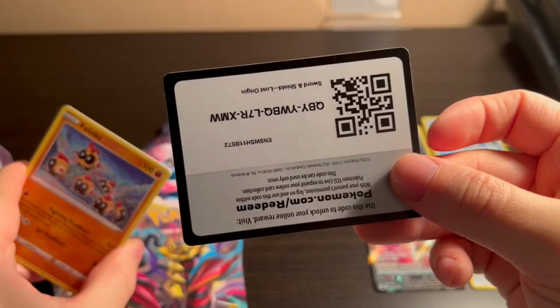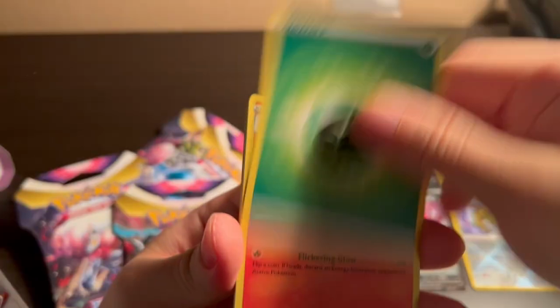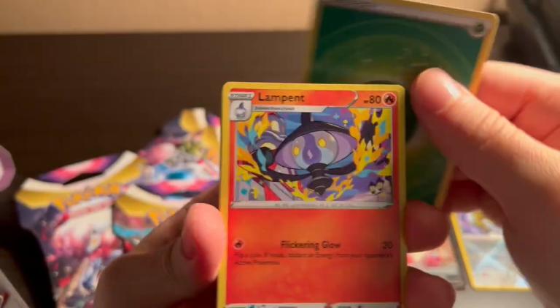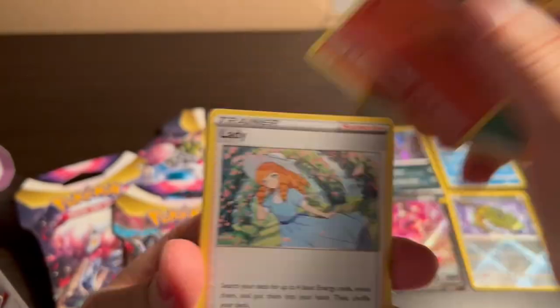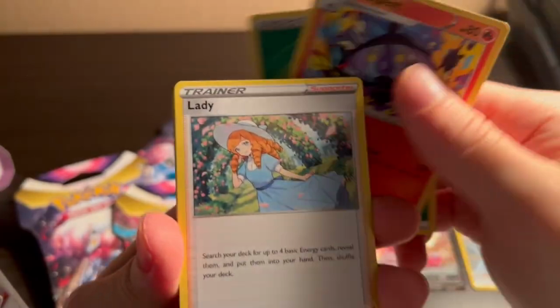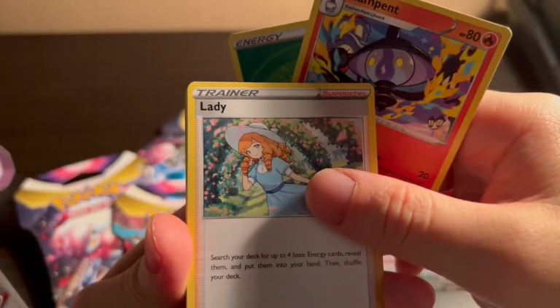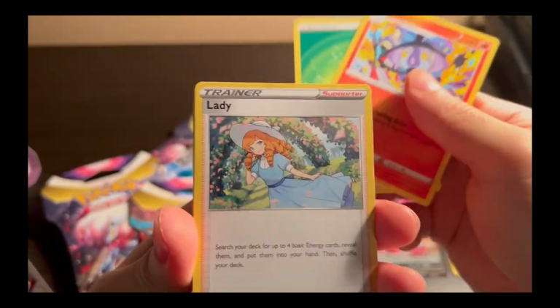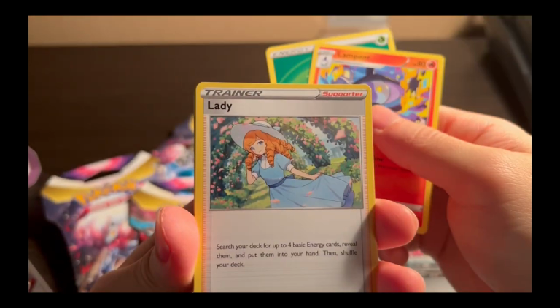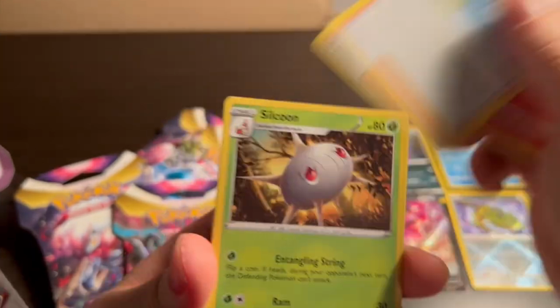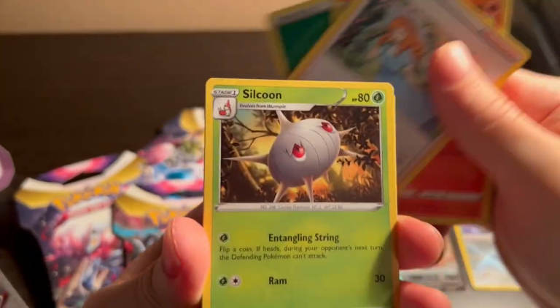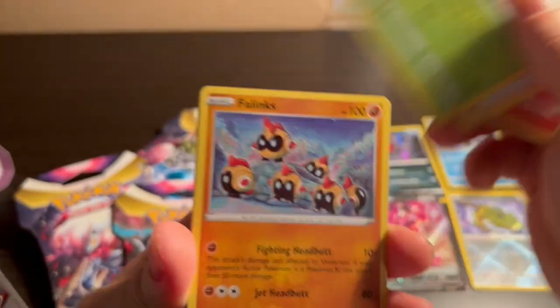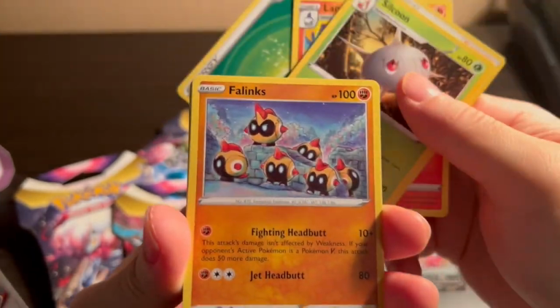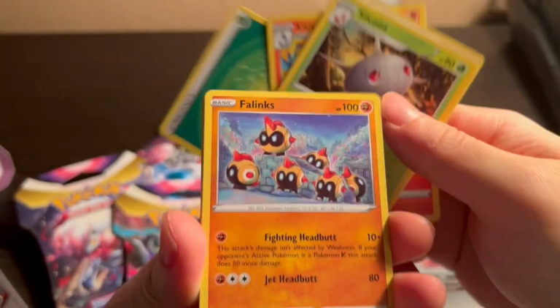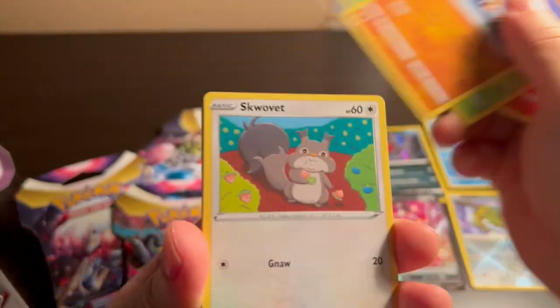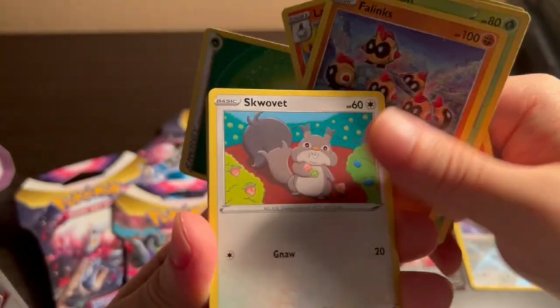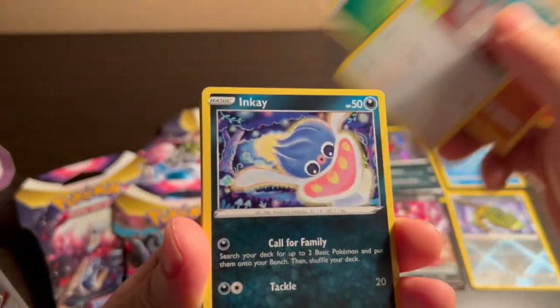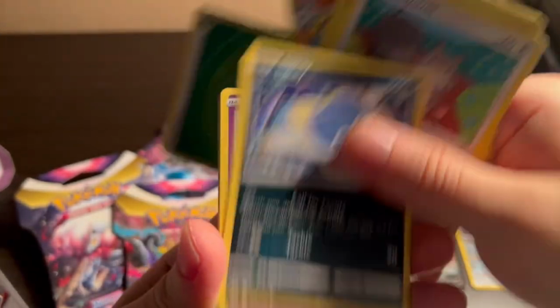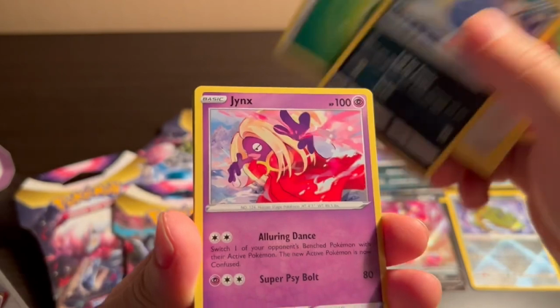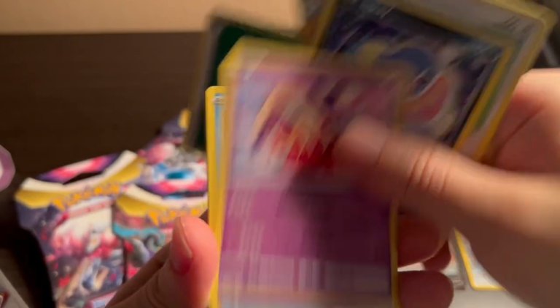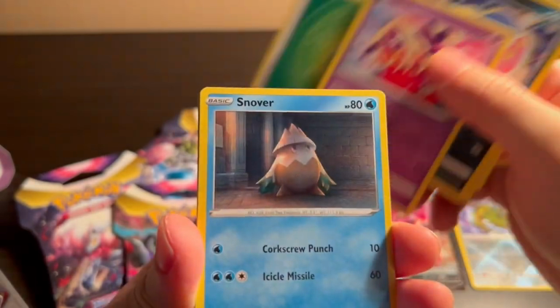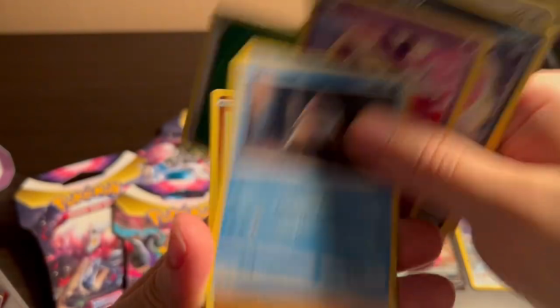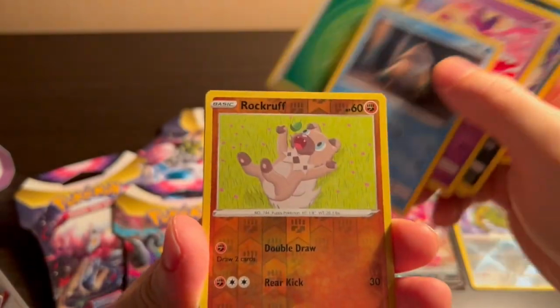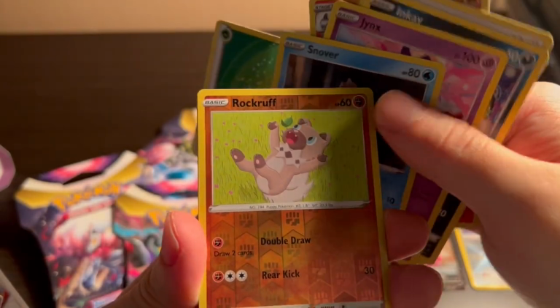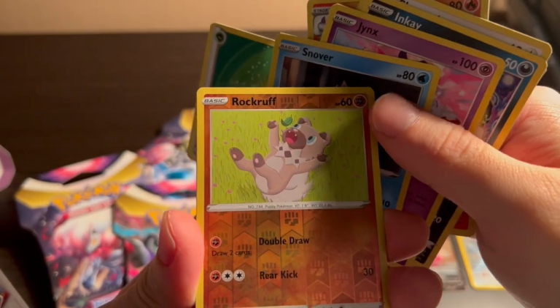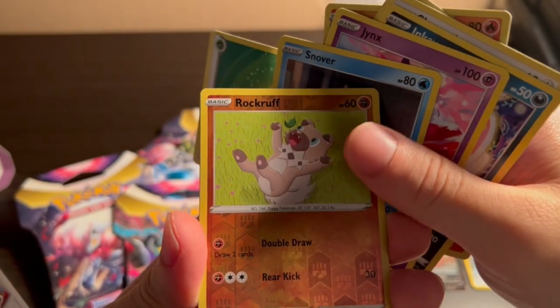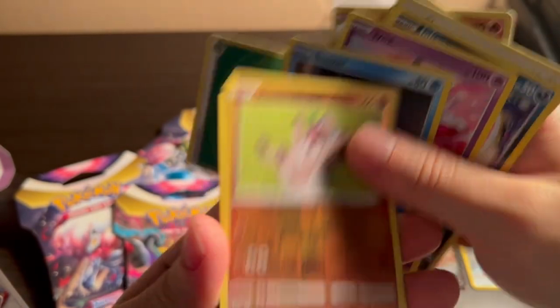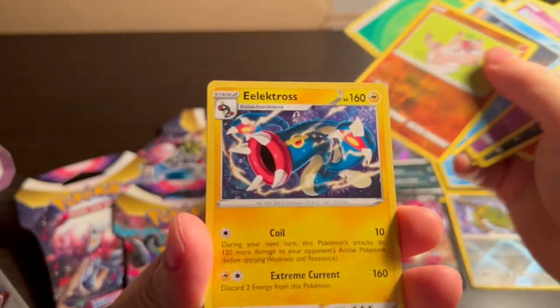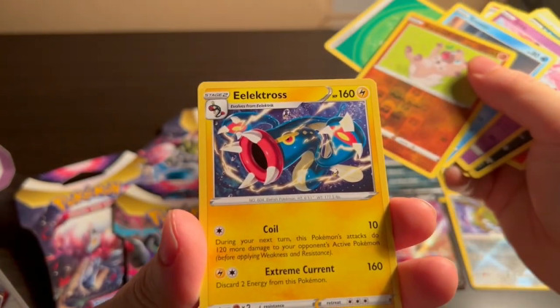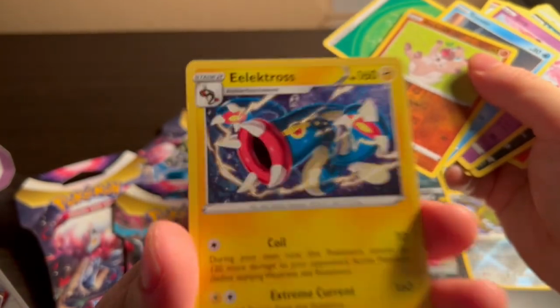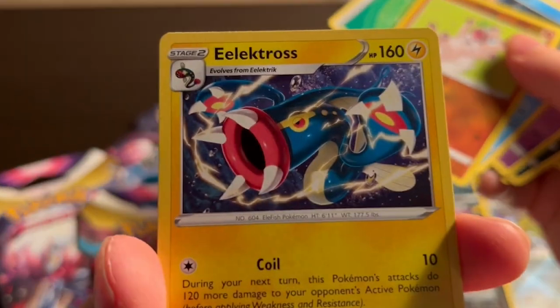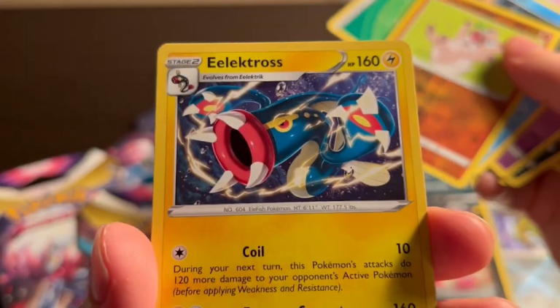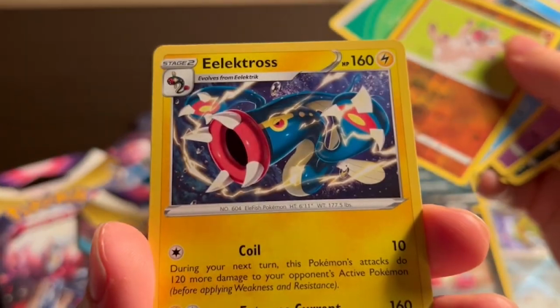Code, let me see what we get in this one. Lady — I think there's a full art Trainer Lady, pretty interesting. Jynx. Snover. Rugroth reverse. And non-holo Dhelmise.